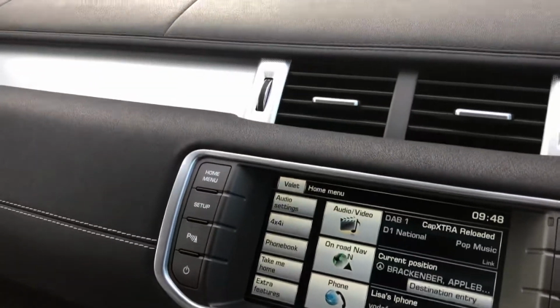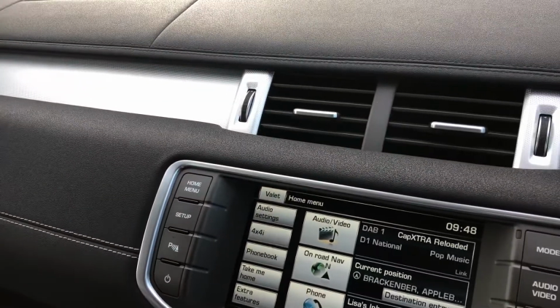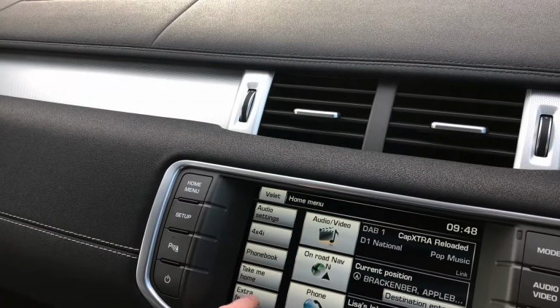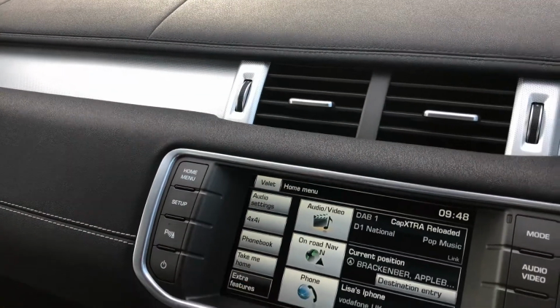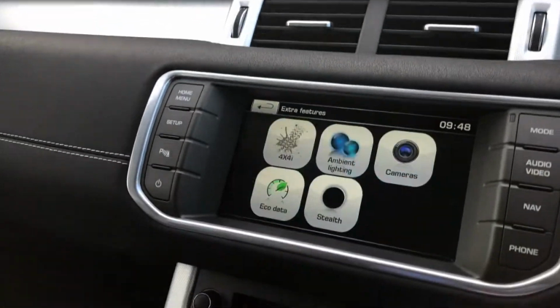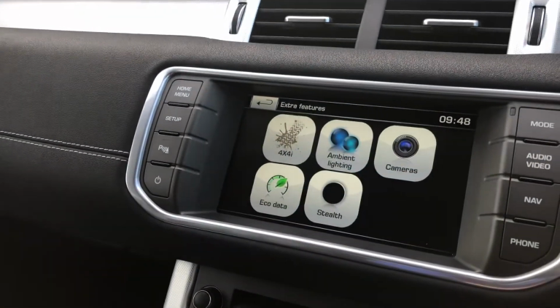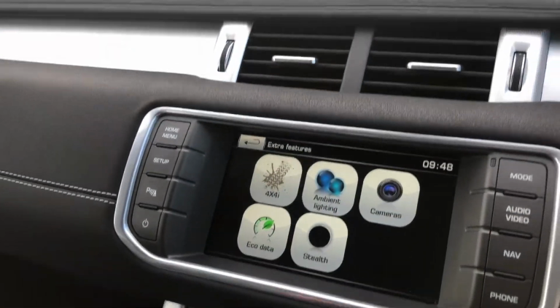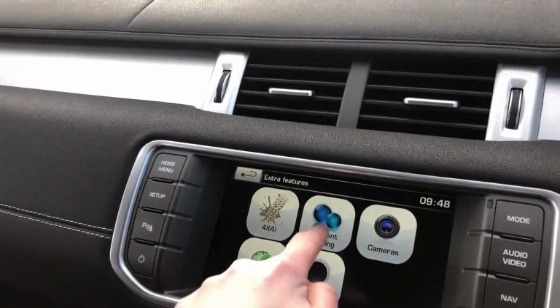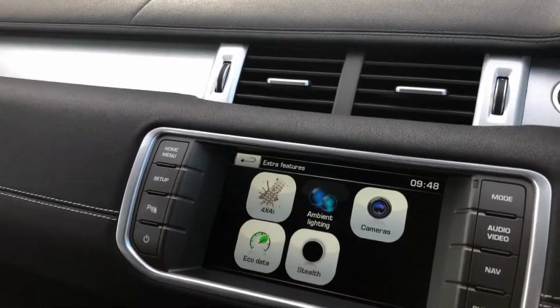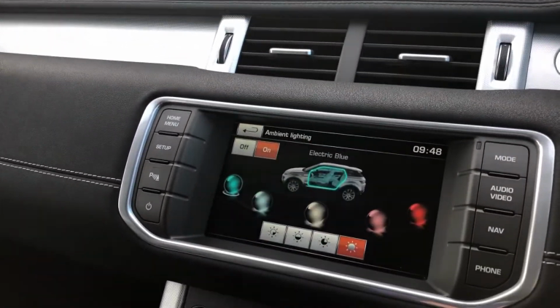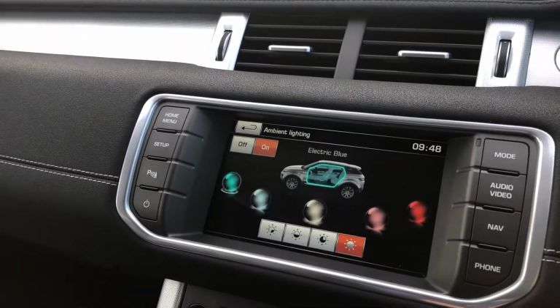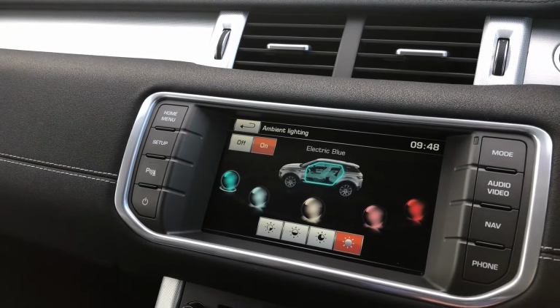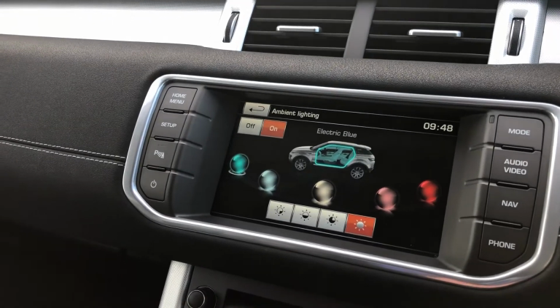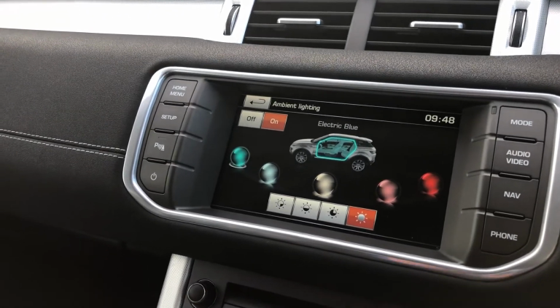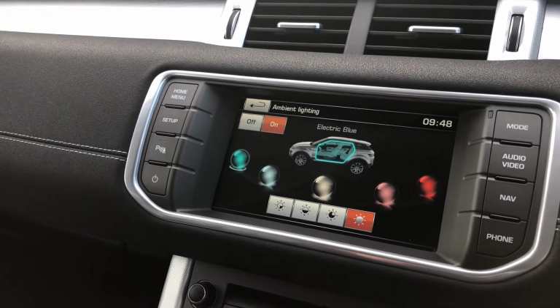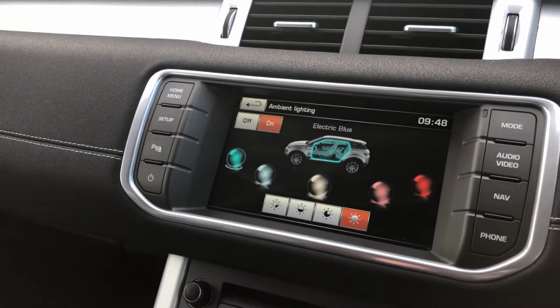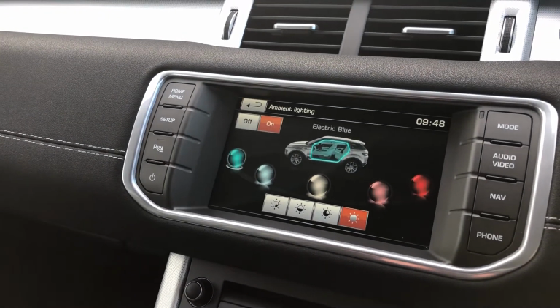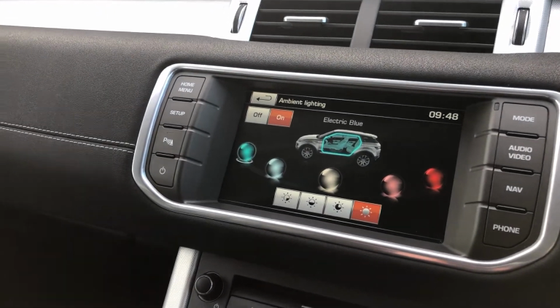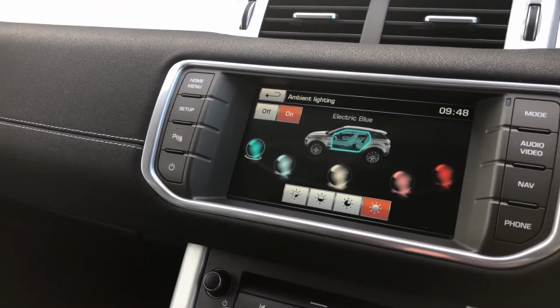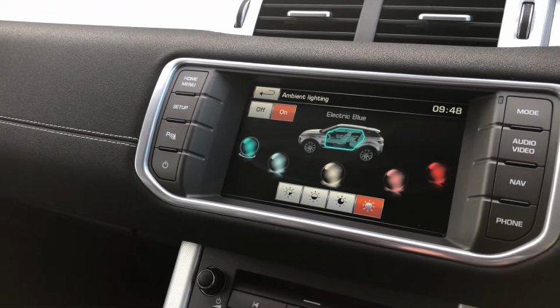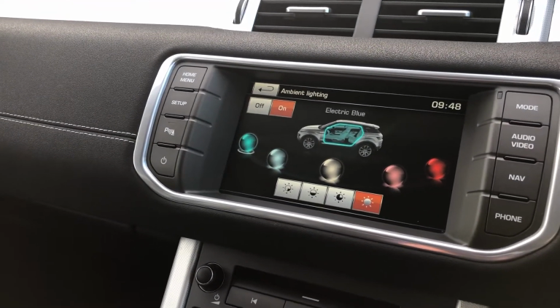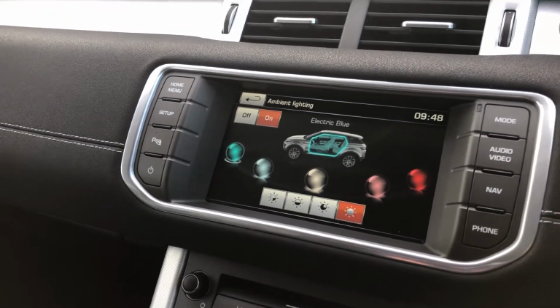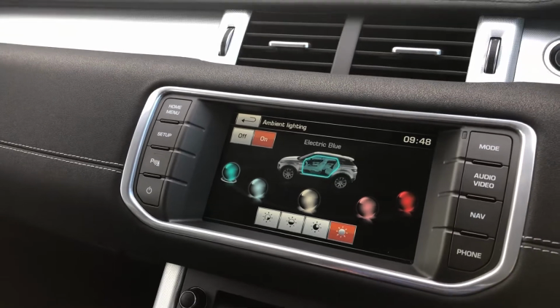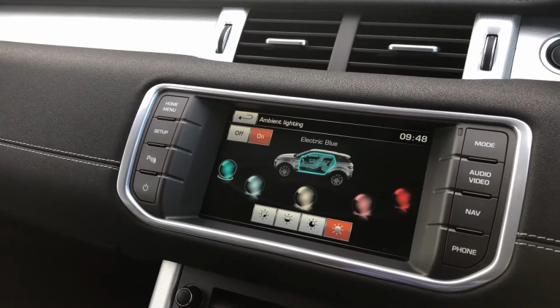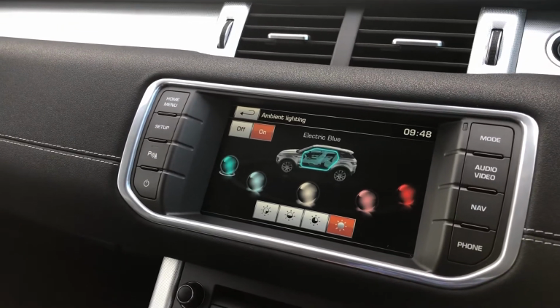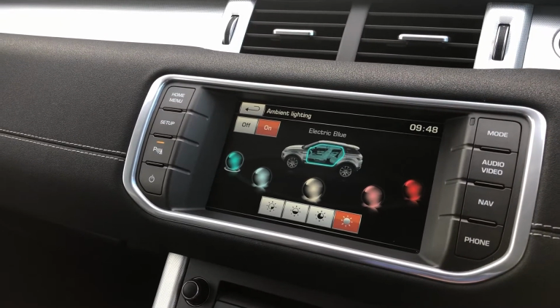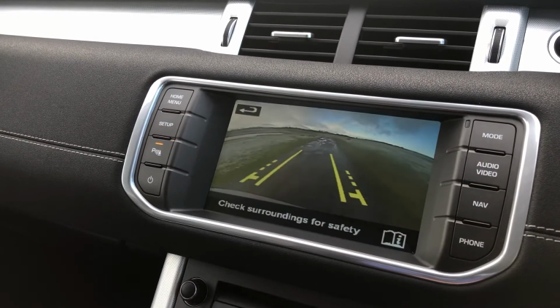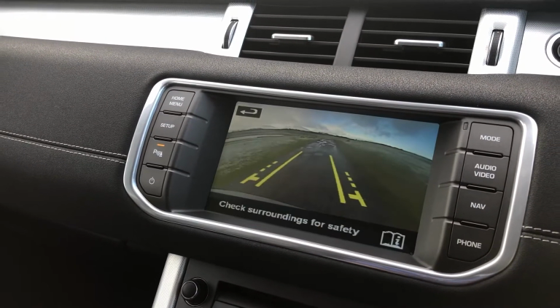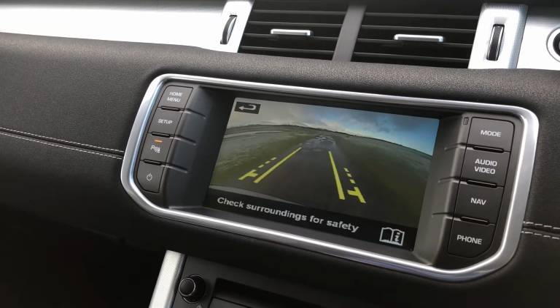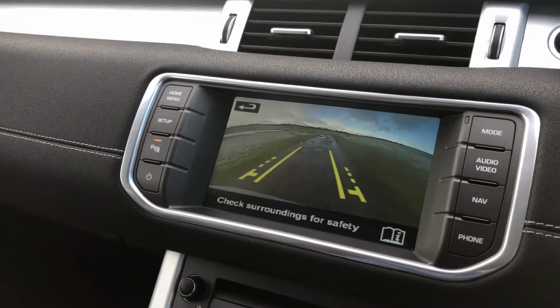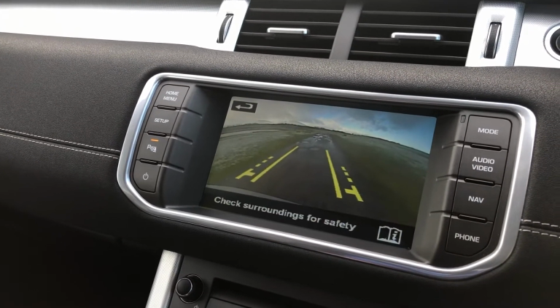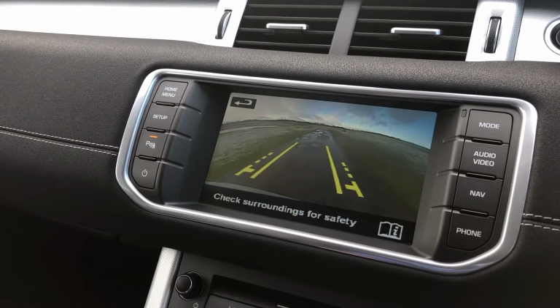The vehicle also comes with the added extra of ambient lighting, allowing you to select the colours on the door cards, footwells and on the instrument display. This vehicle also comes with the added extra of a colour reversing camera, as you can see there.